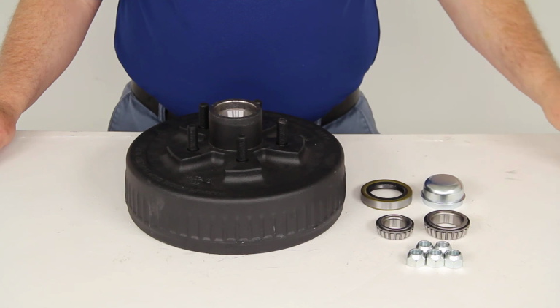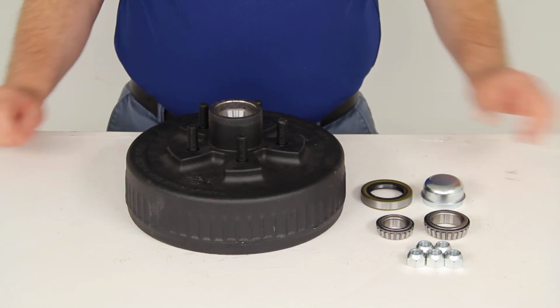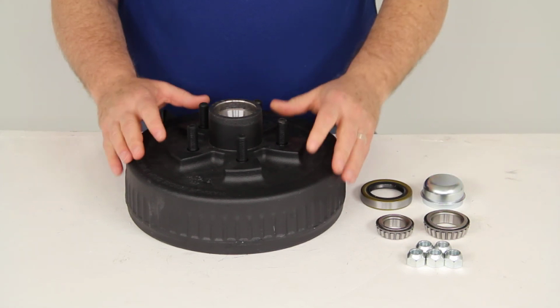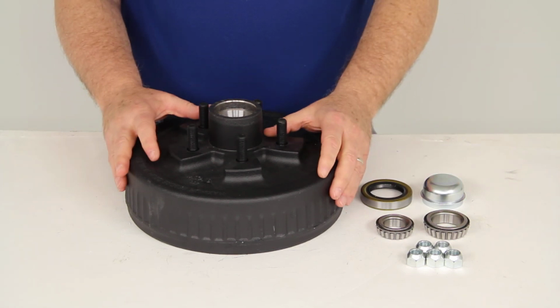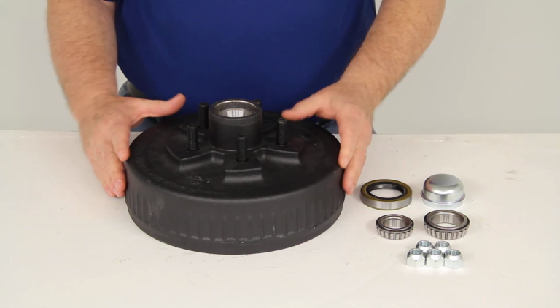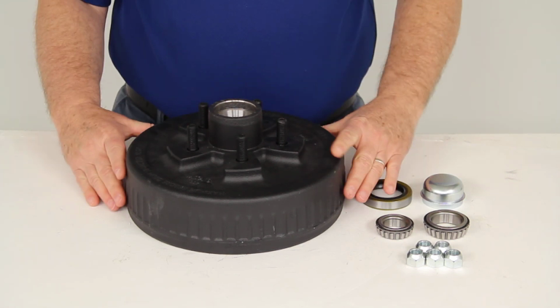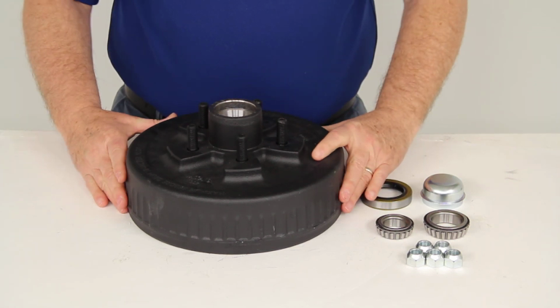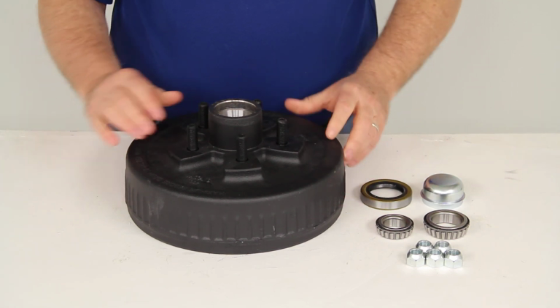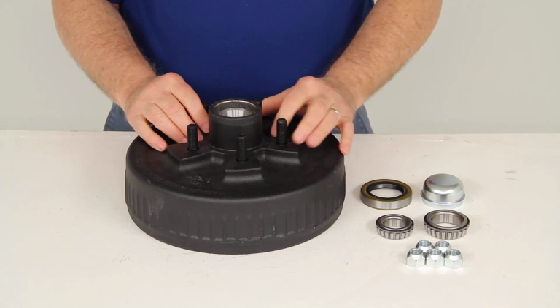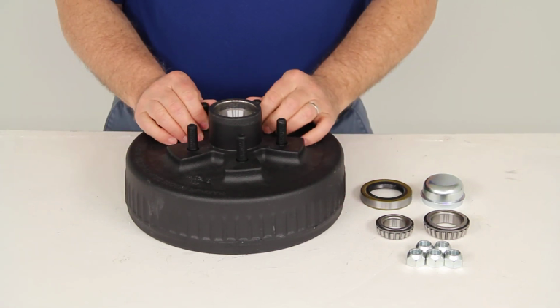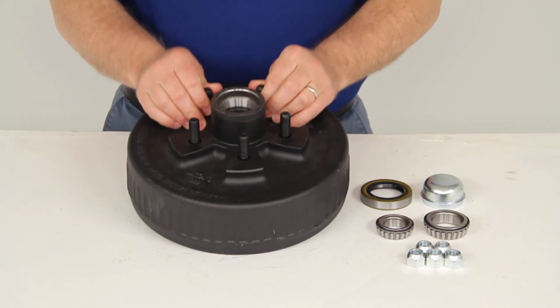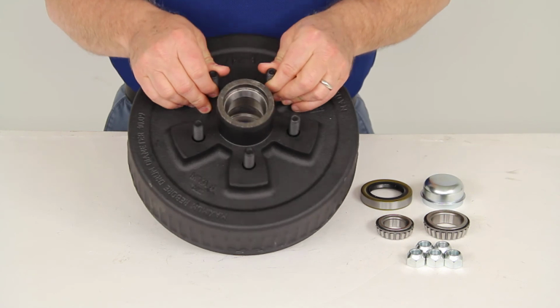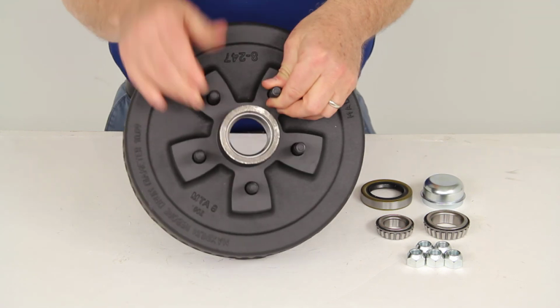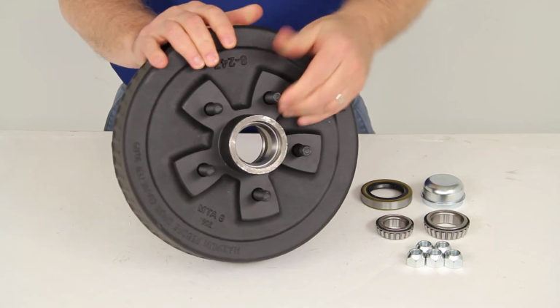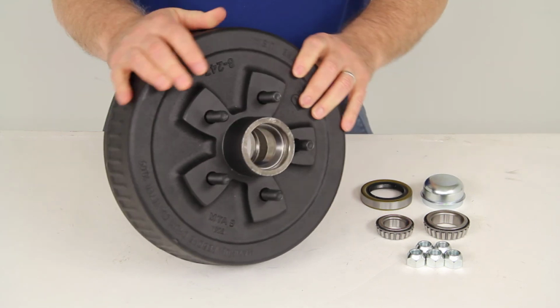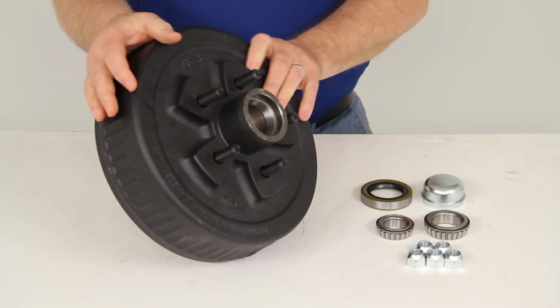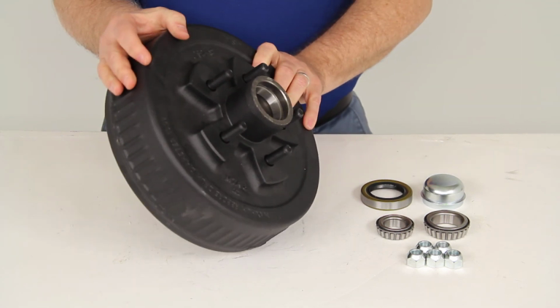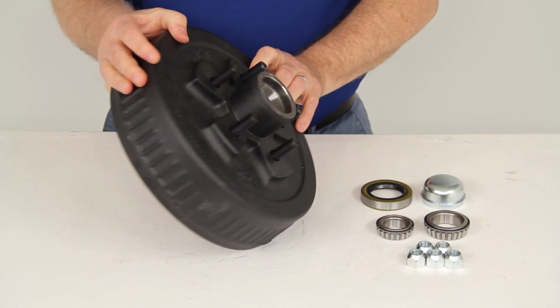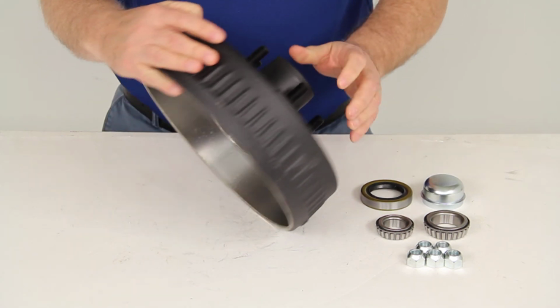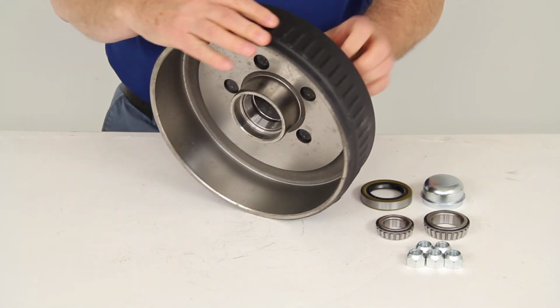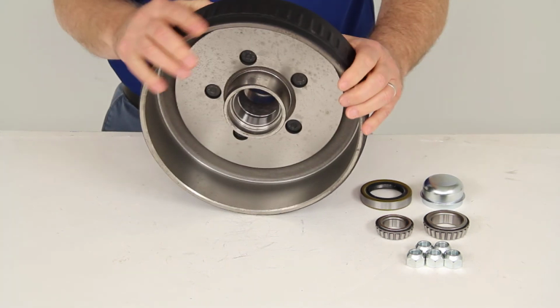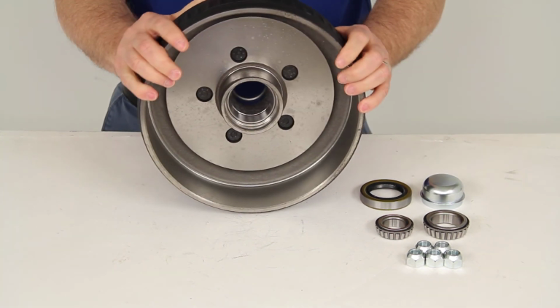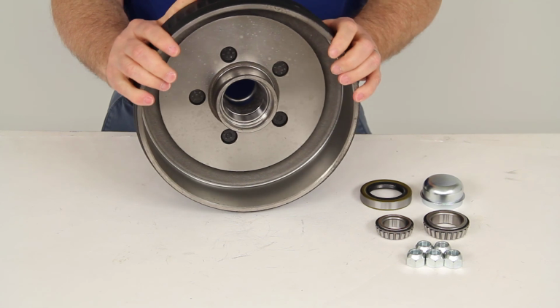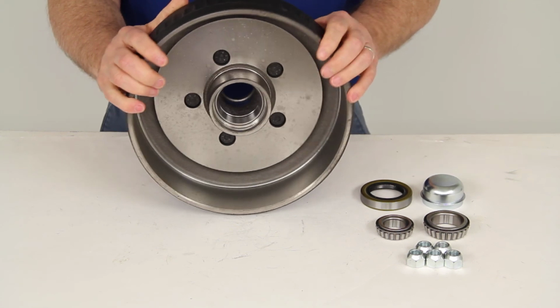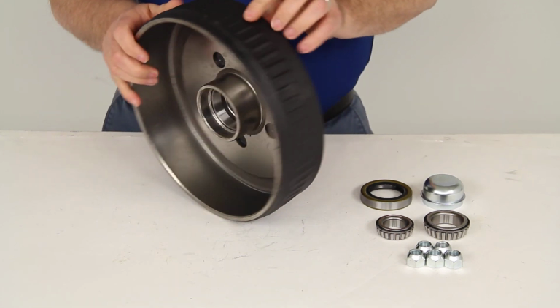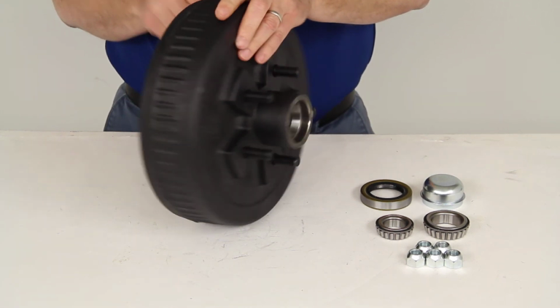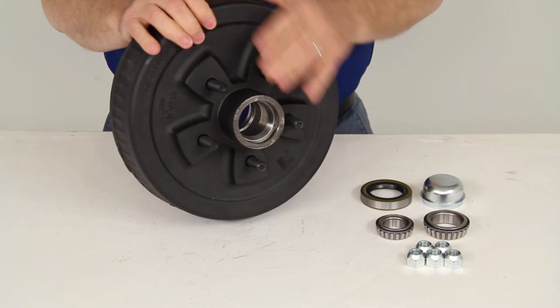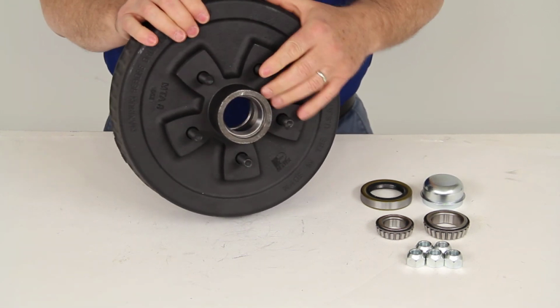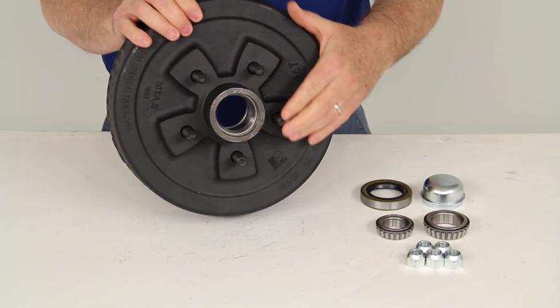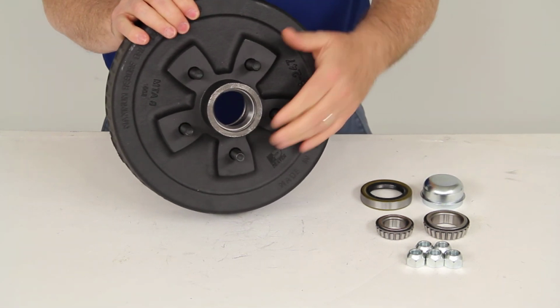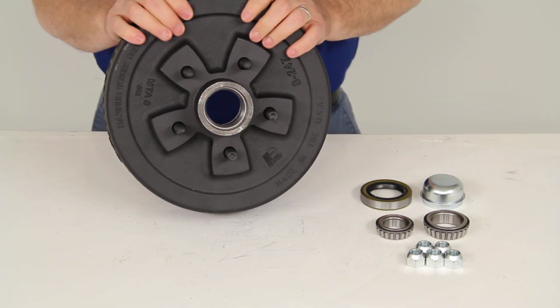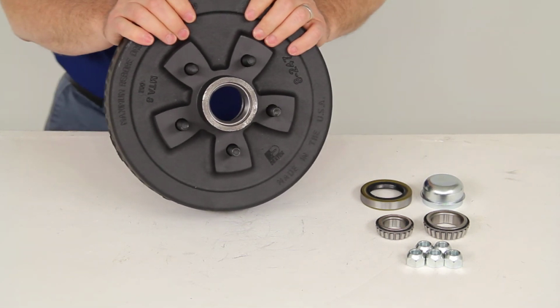Today we're going to review part number 84546UC3. This is the Dexter trailer hub and drum assembly for 3,500 pound axles with the 5 on 4½ inch bolt pattern.